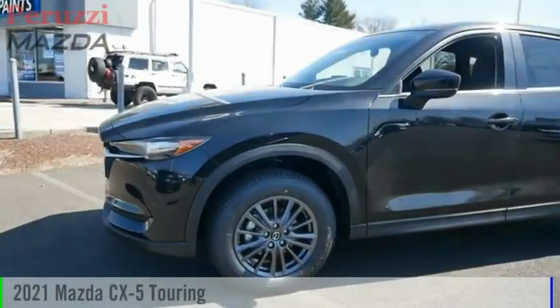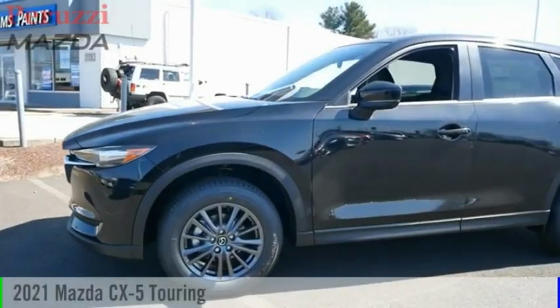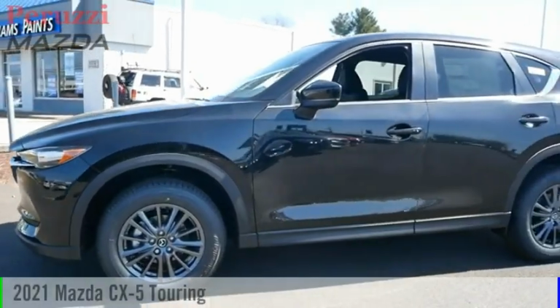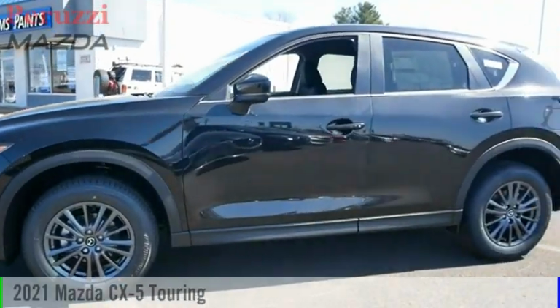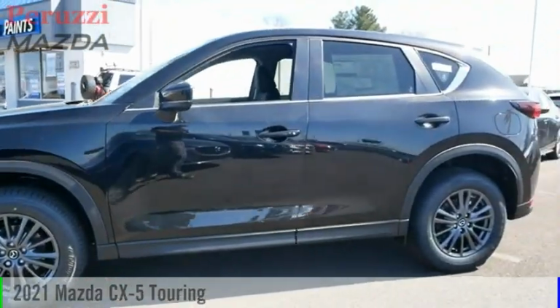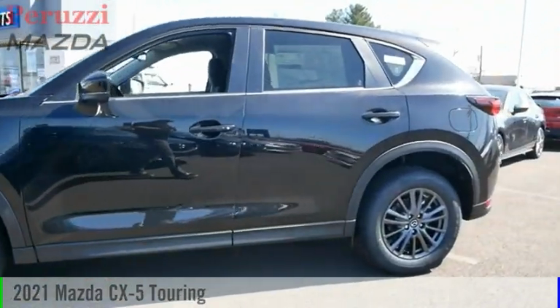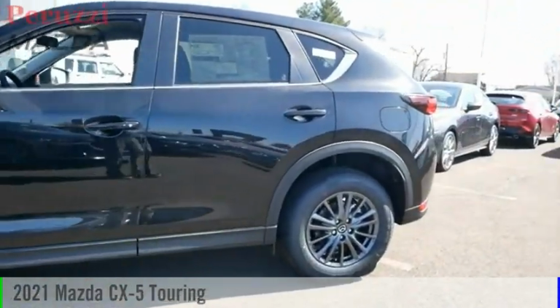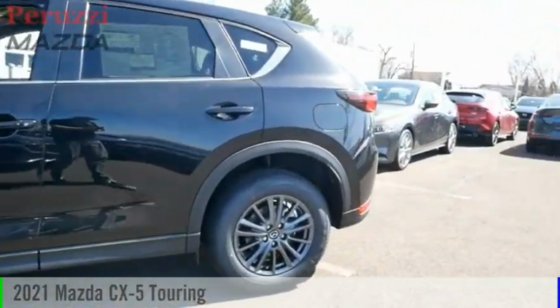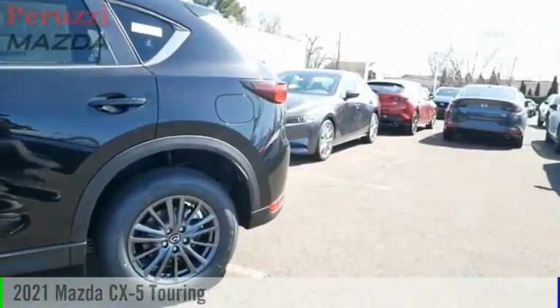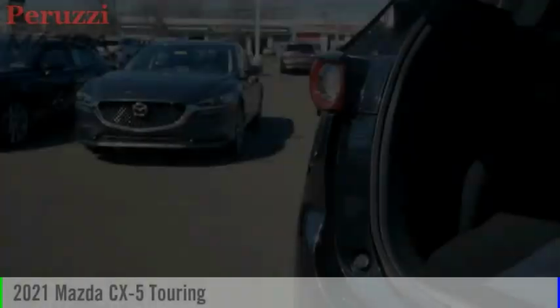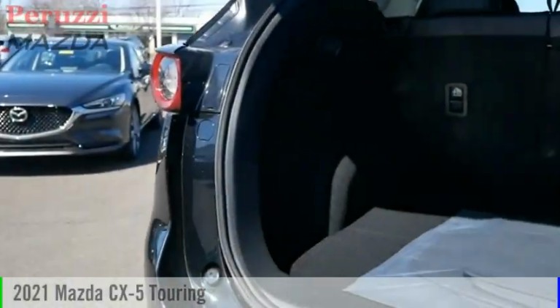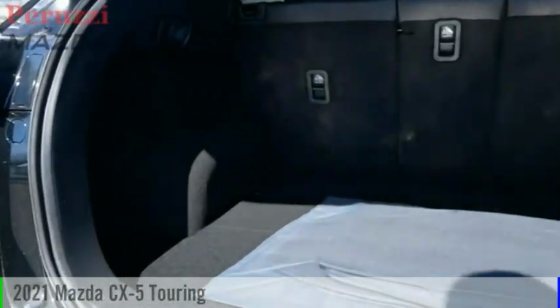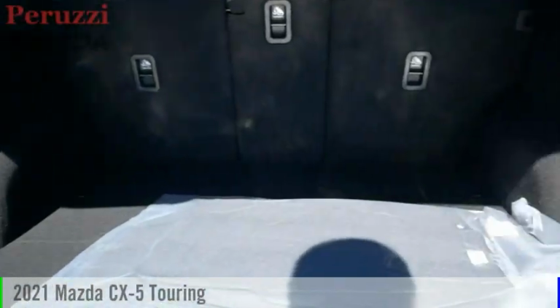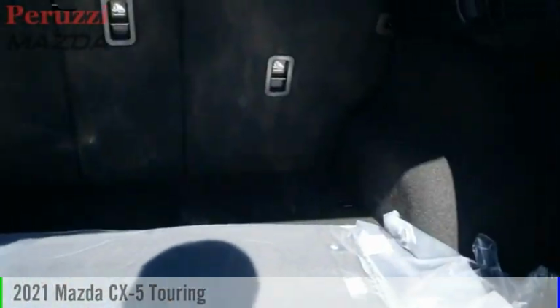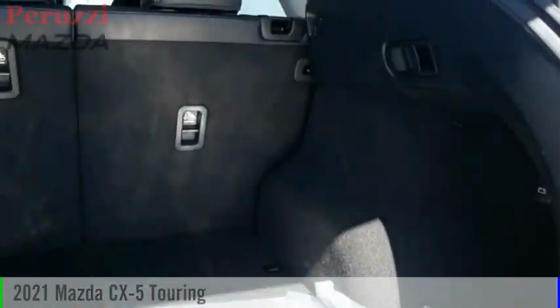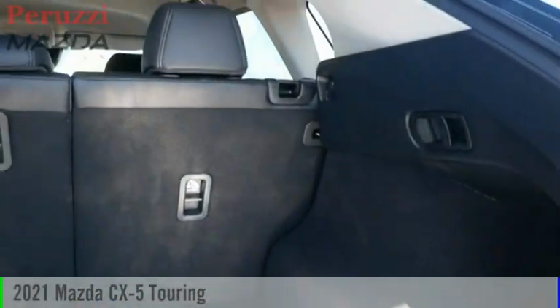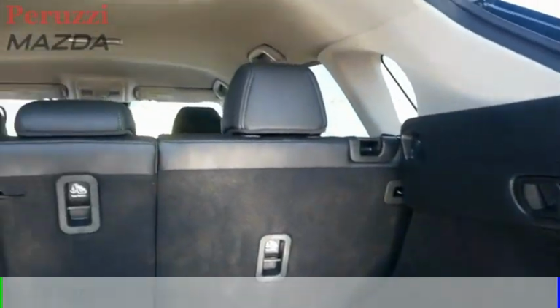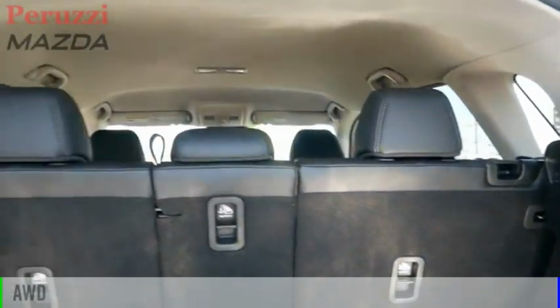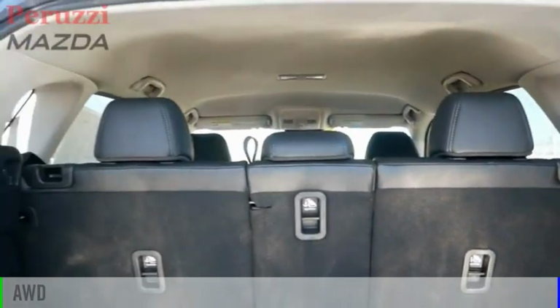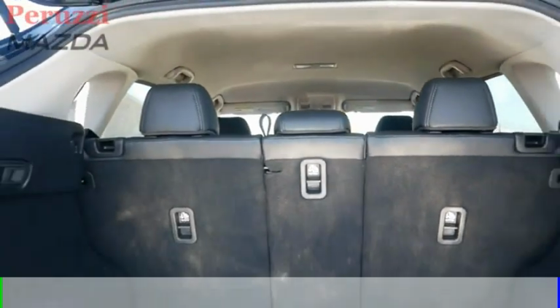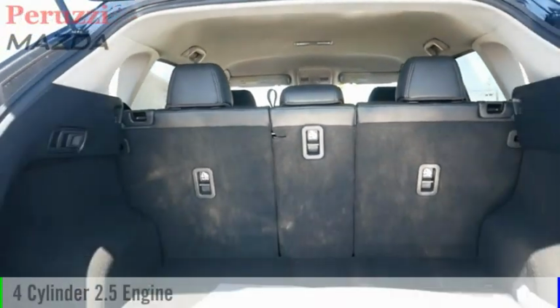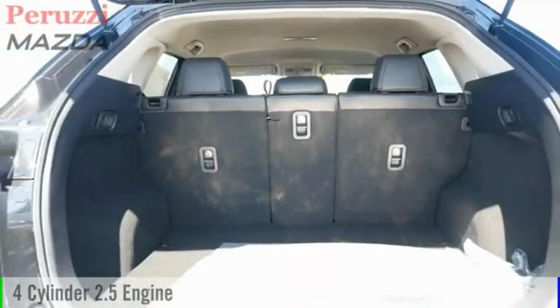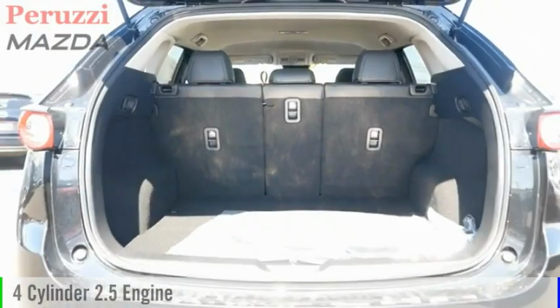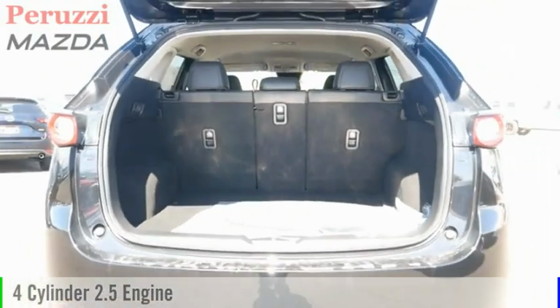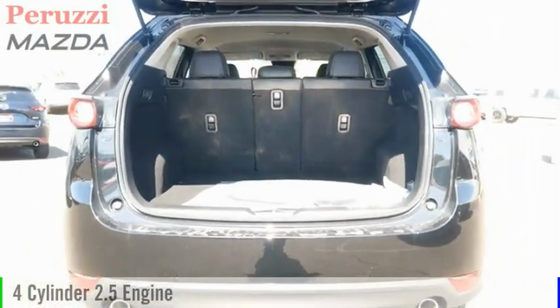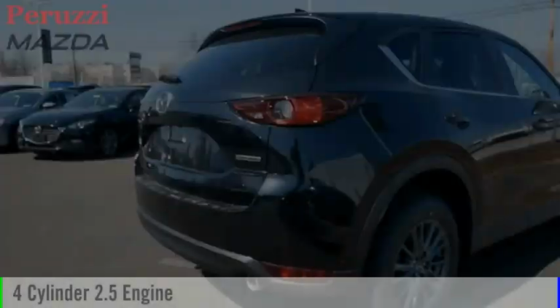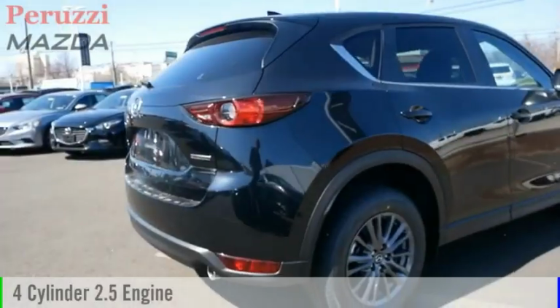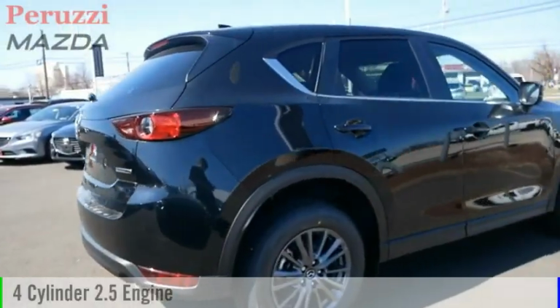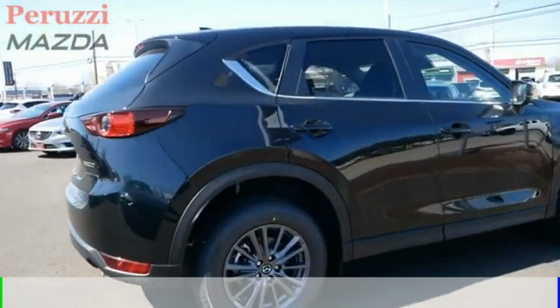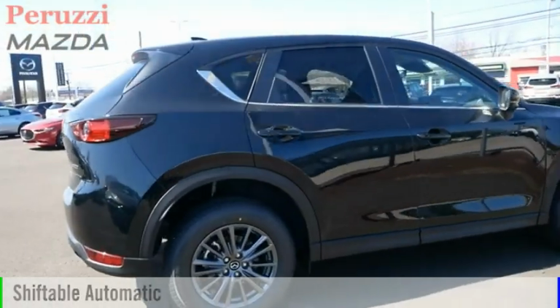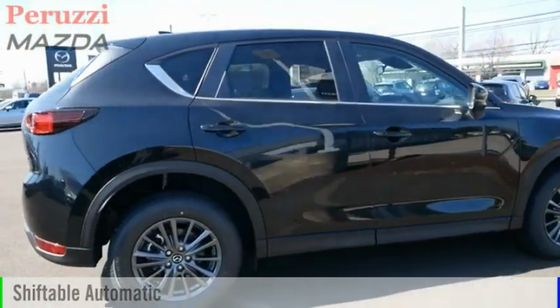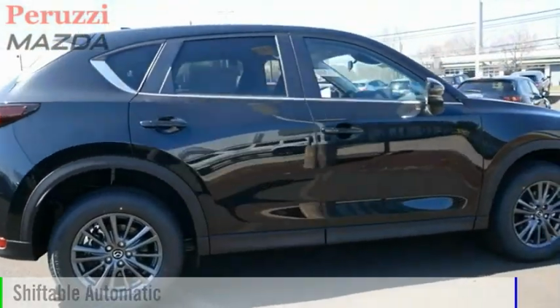Make a great choice today with the 2021 CX-5. This vehicle is powered by an all-wheel drive, four-cylinder, 2.5-liter engine, and comes with an automatic transmission.